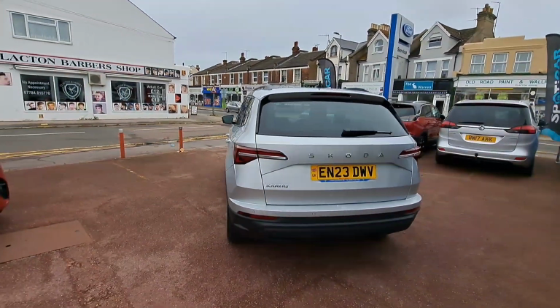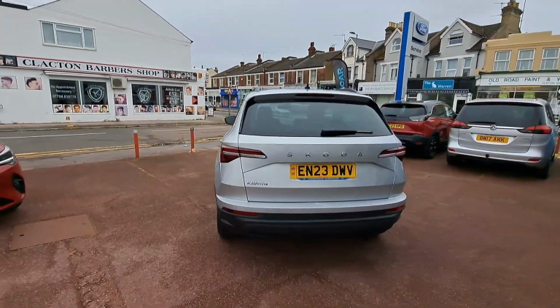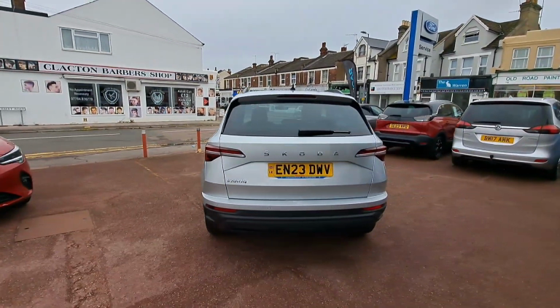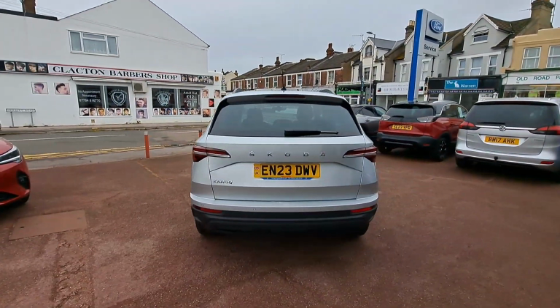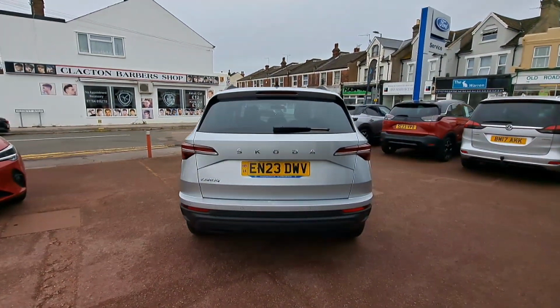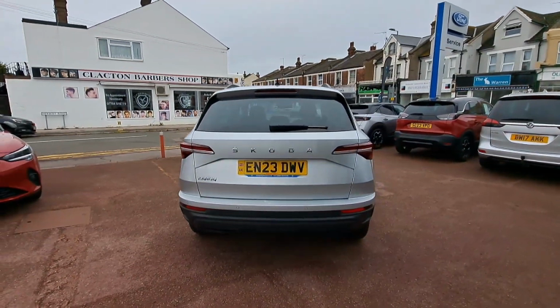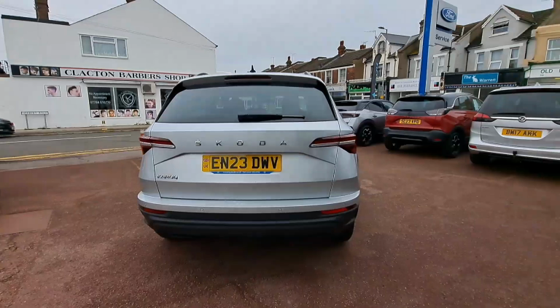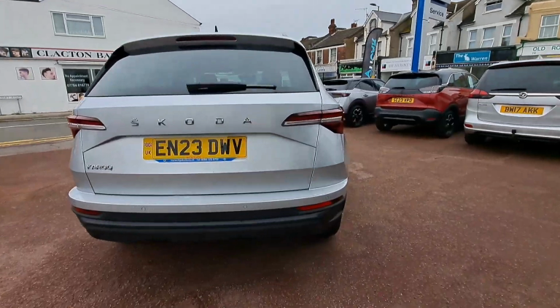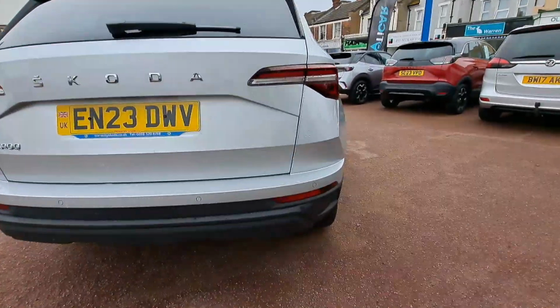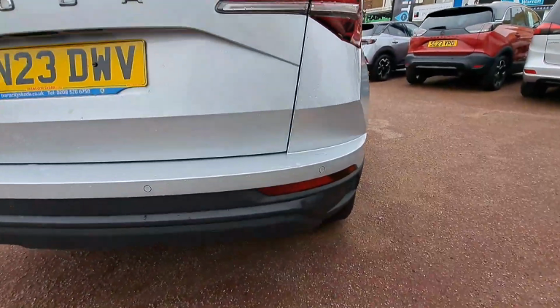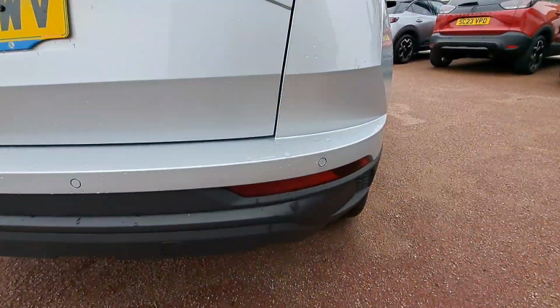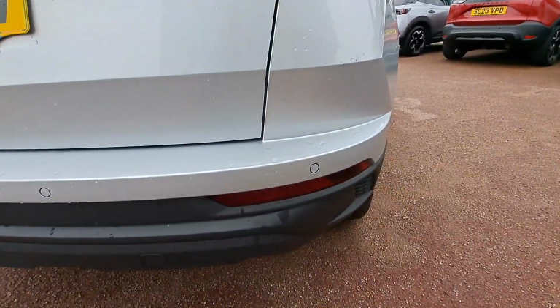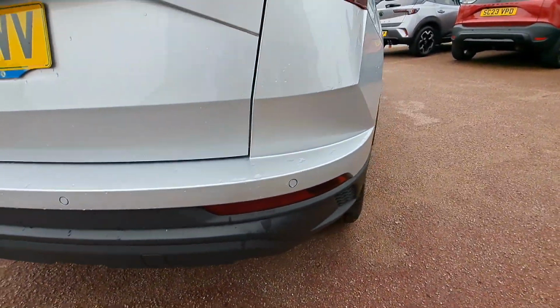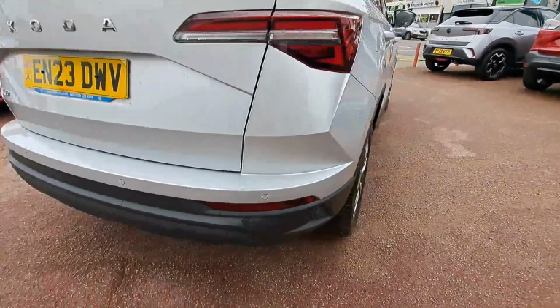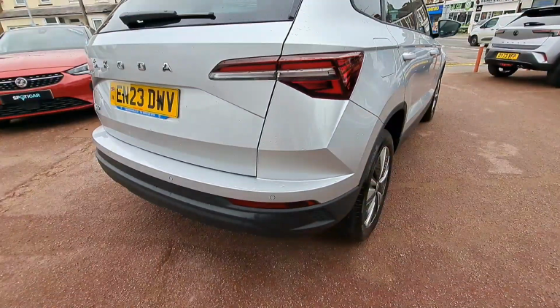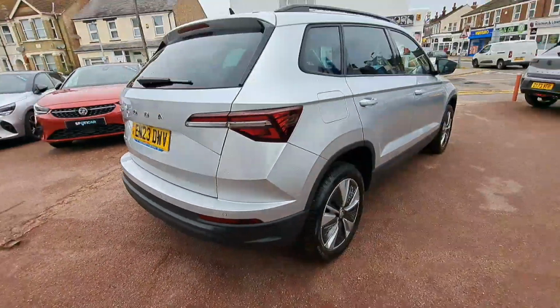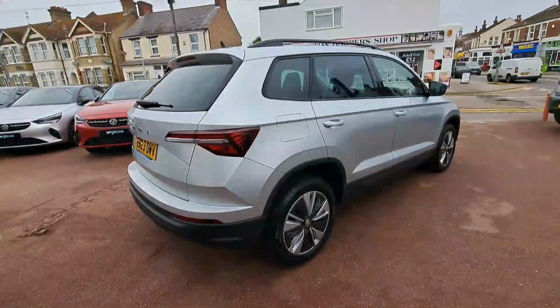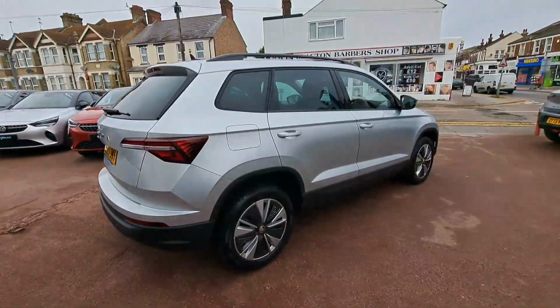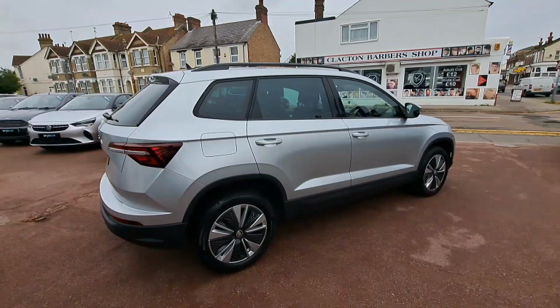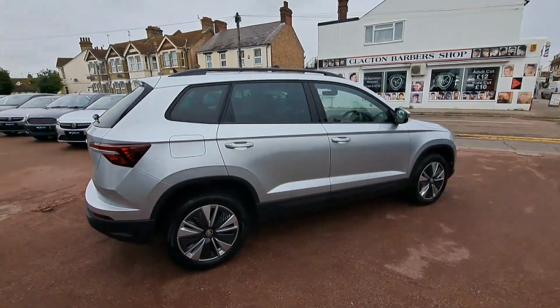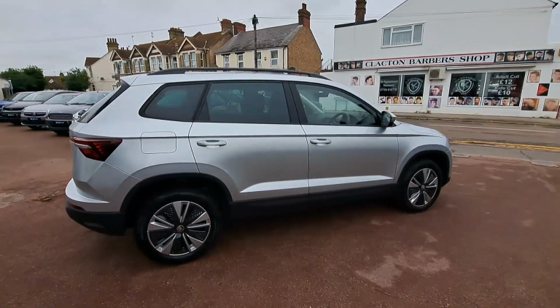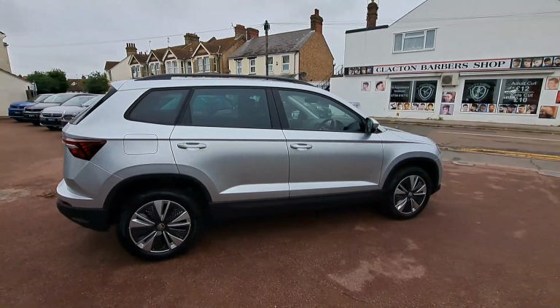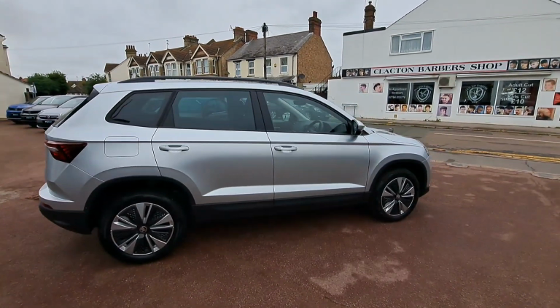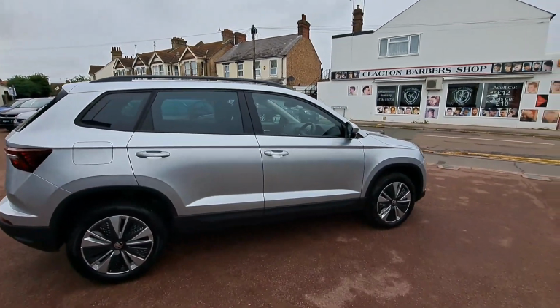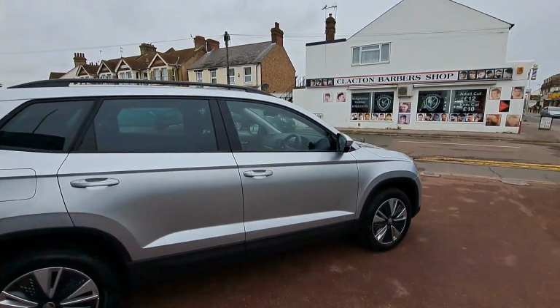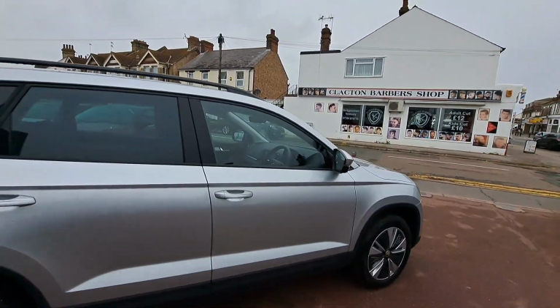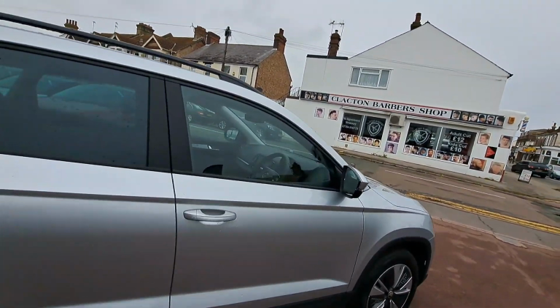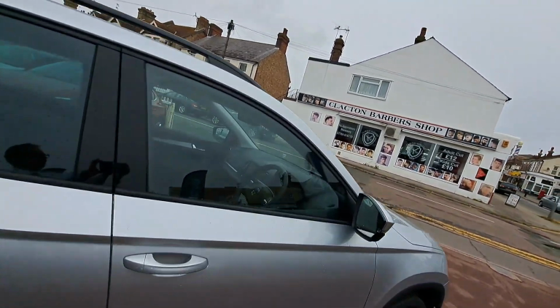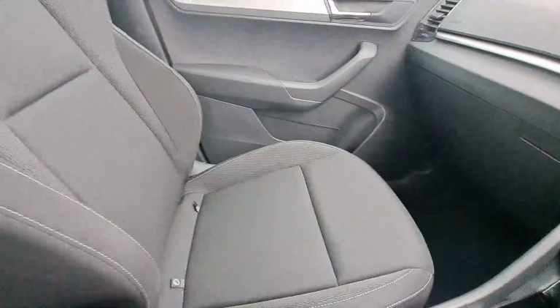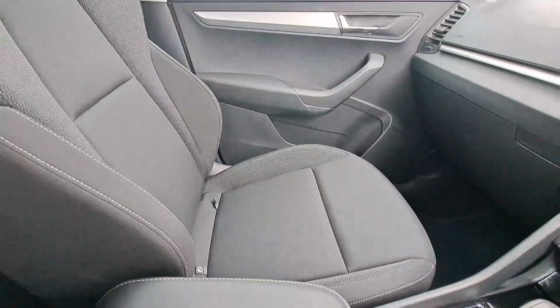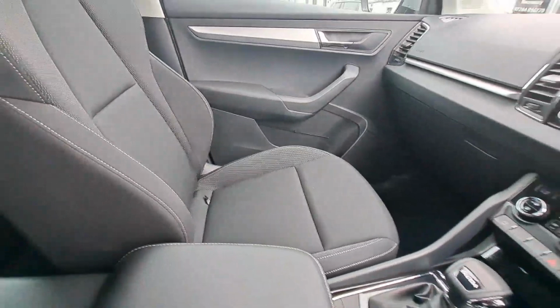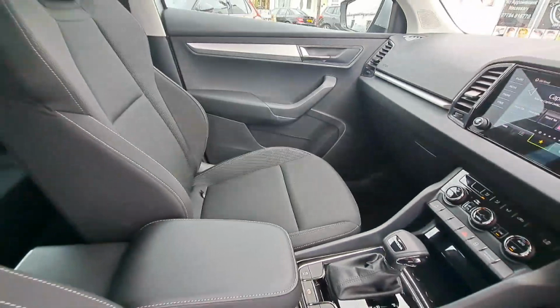Helping with your parking, this particular model does come with rear parking sensors. Streaming along the car, the wing mirrors also have indicators on both sides.